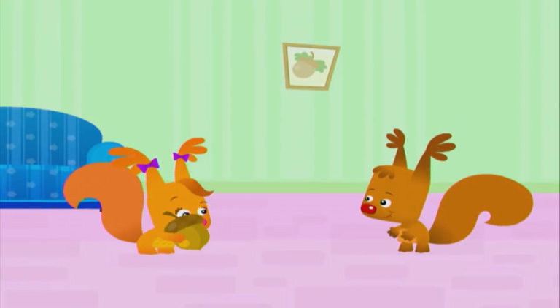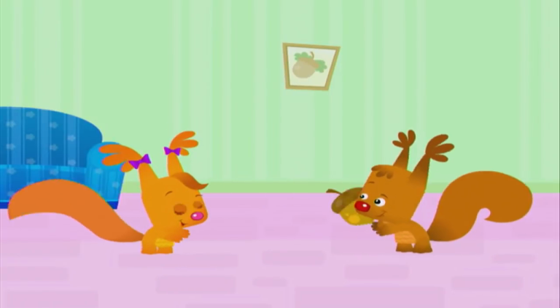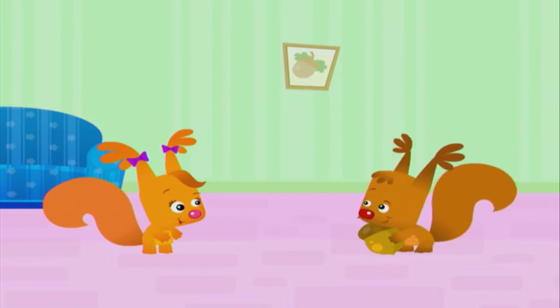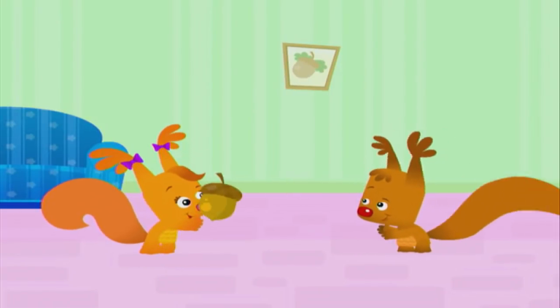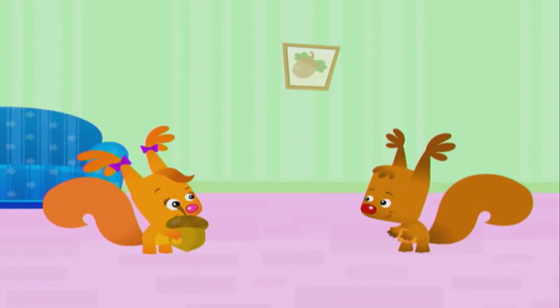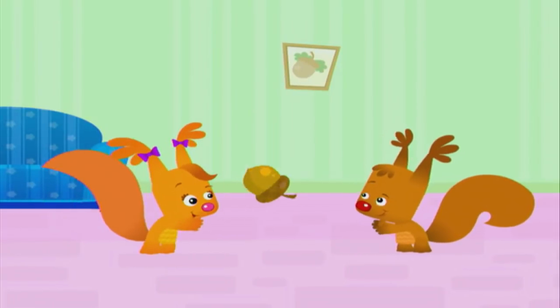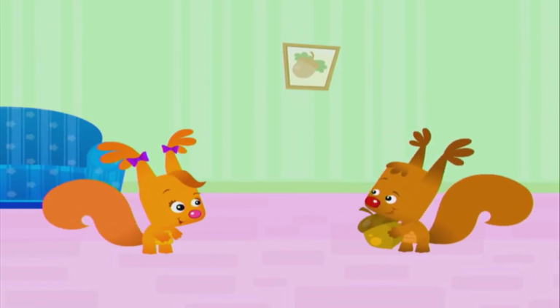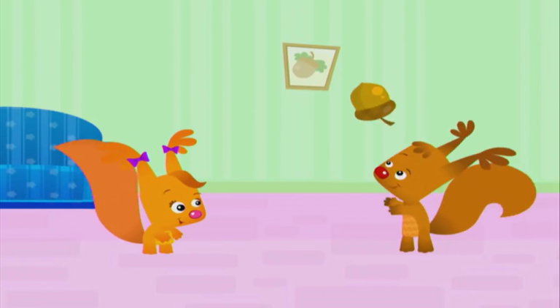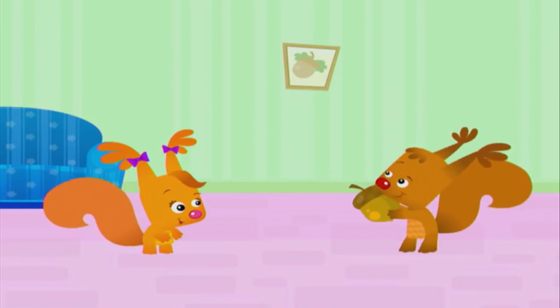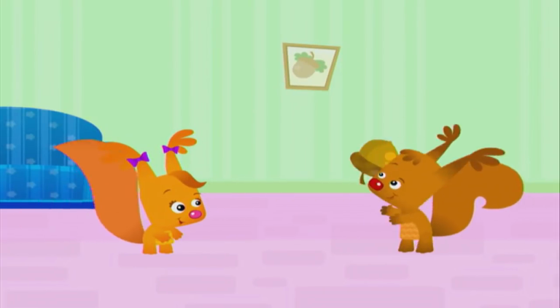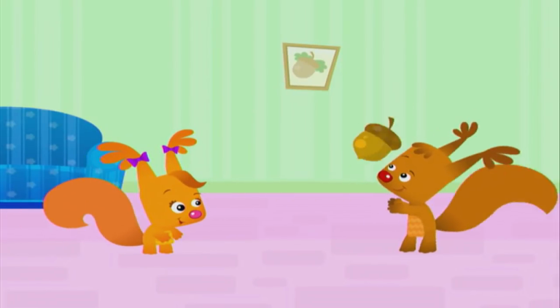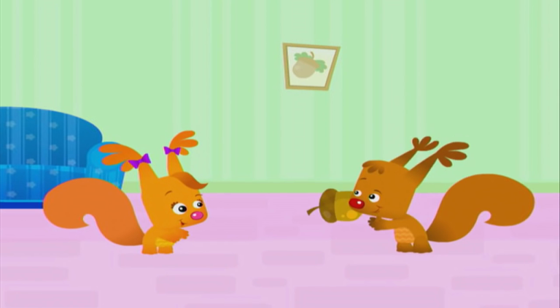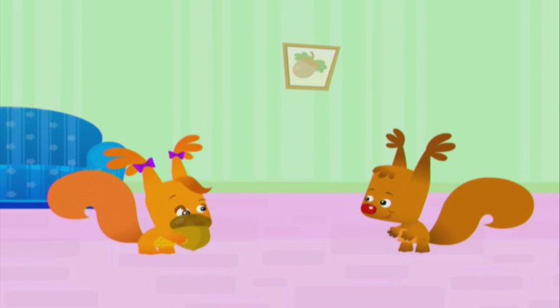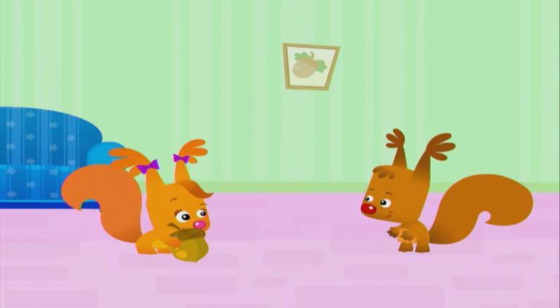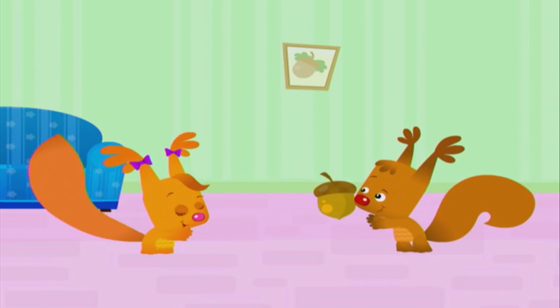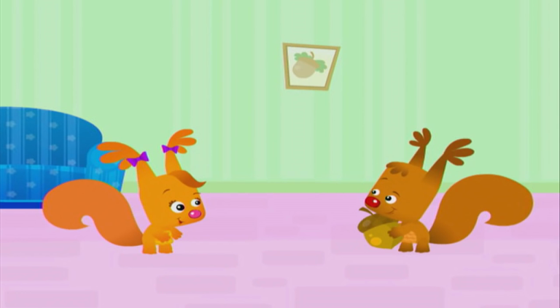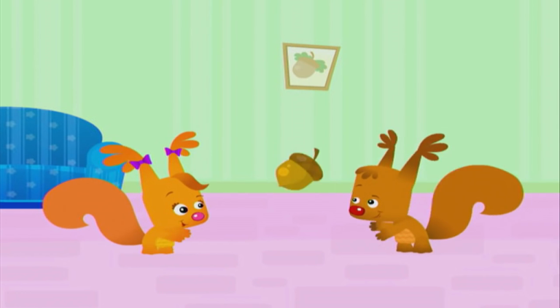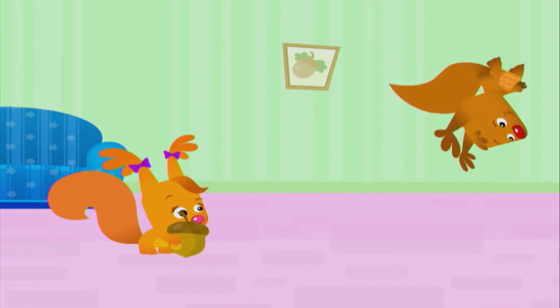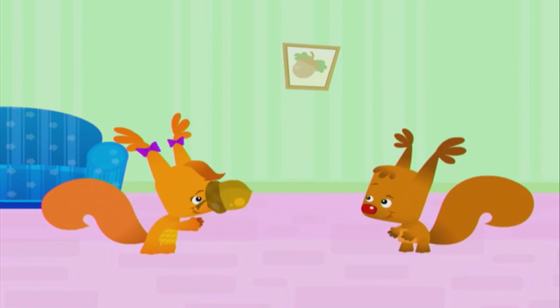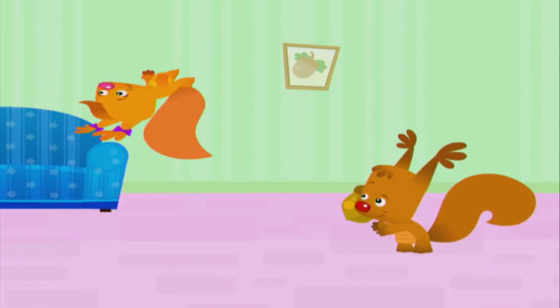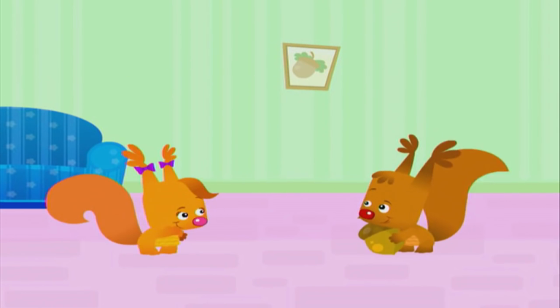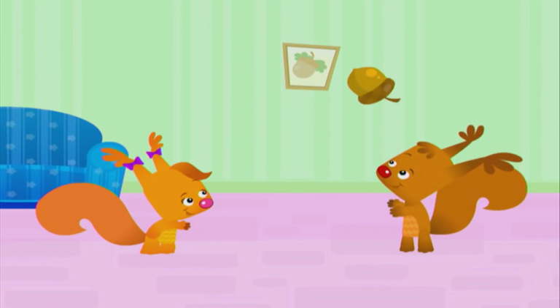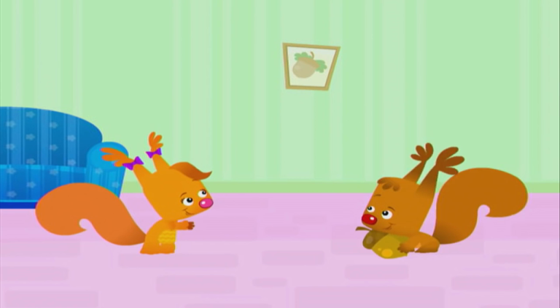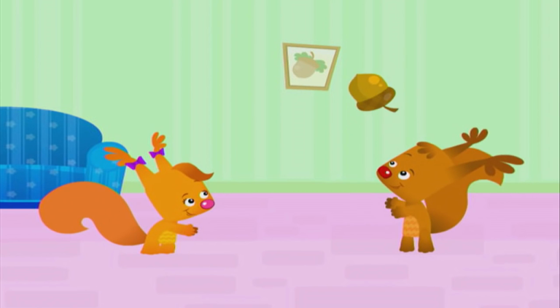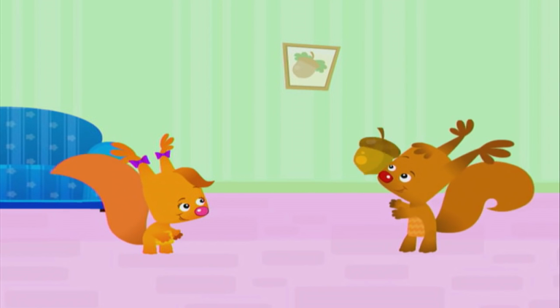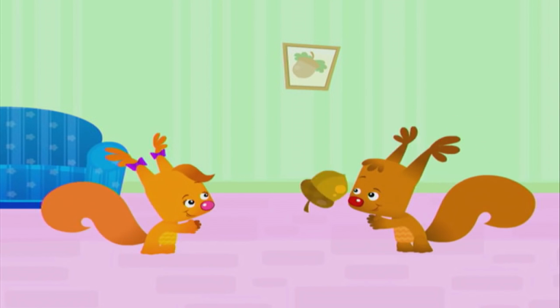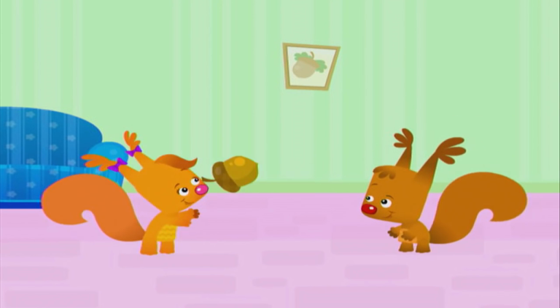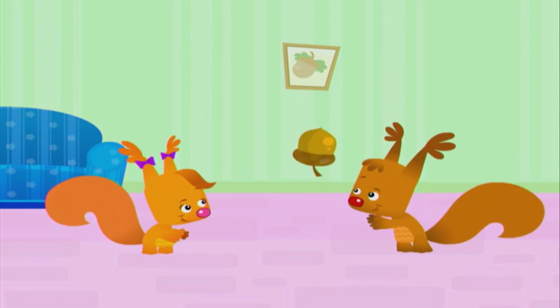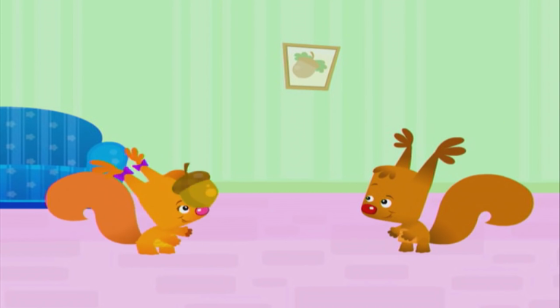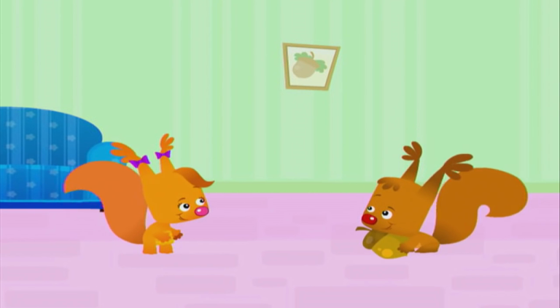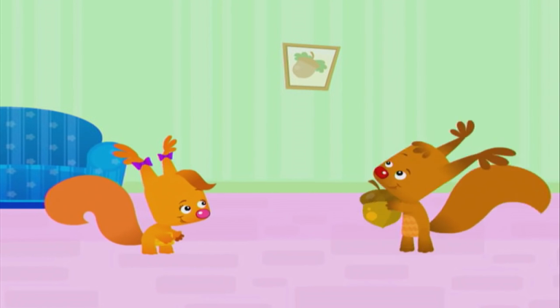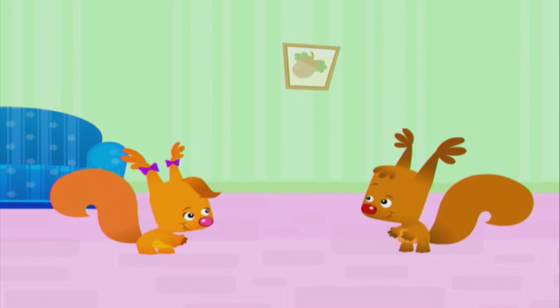We found the acorn, we found it over here! We found the acorn after looking everywhere. We found it, we found it, so let's all clap and cheer. Yahoo!